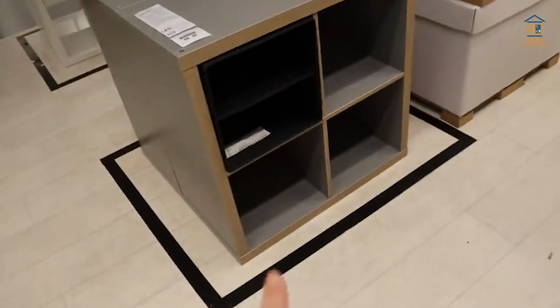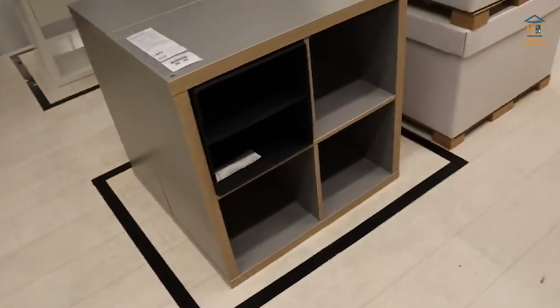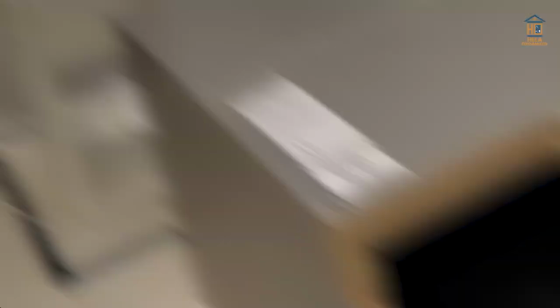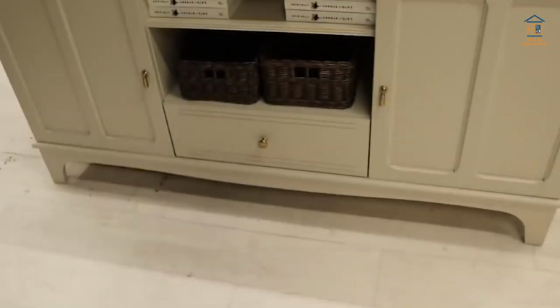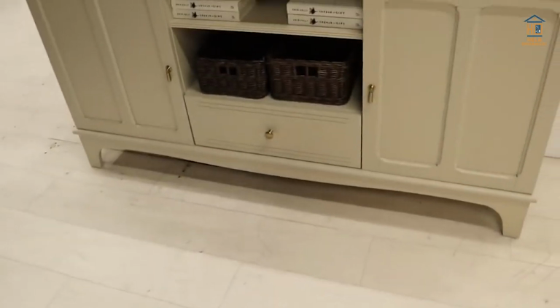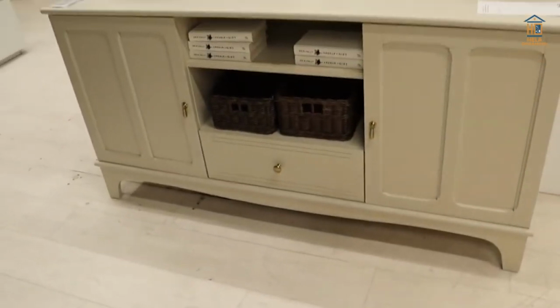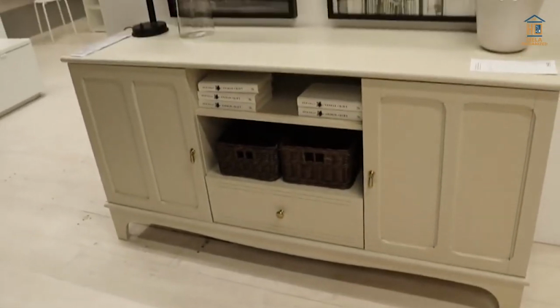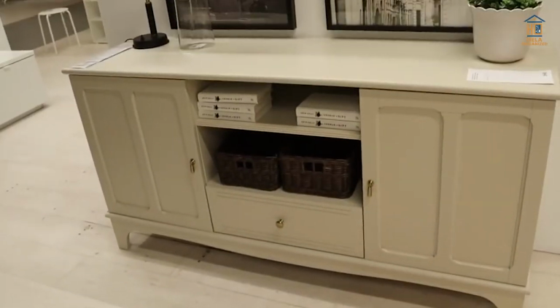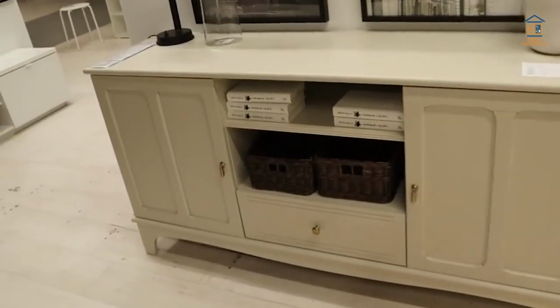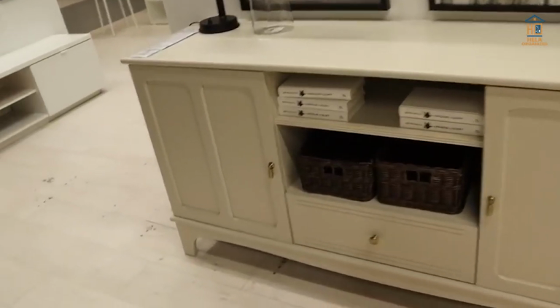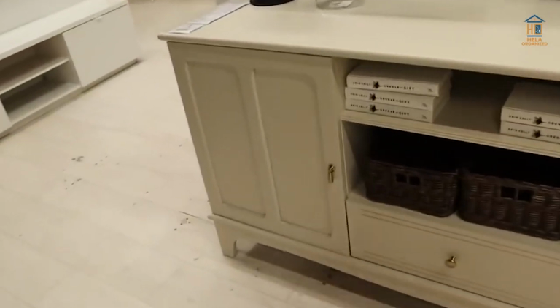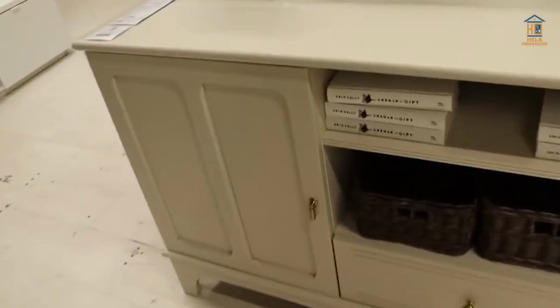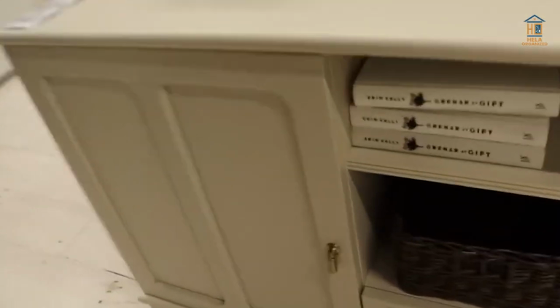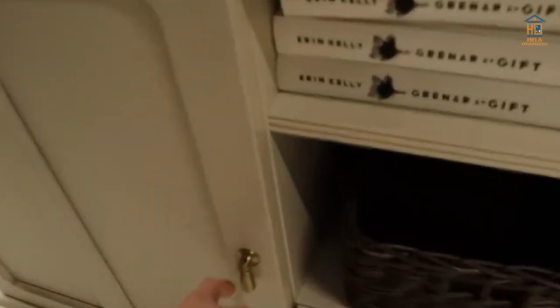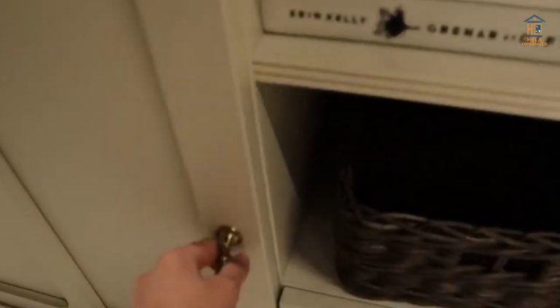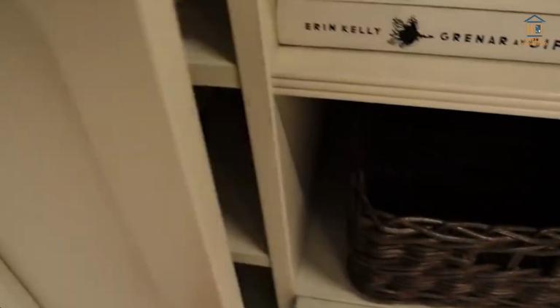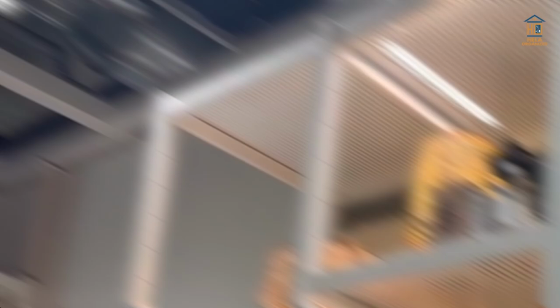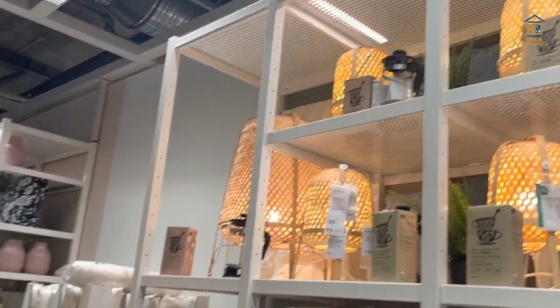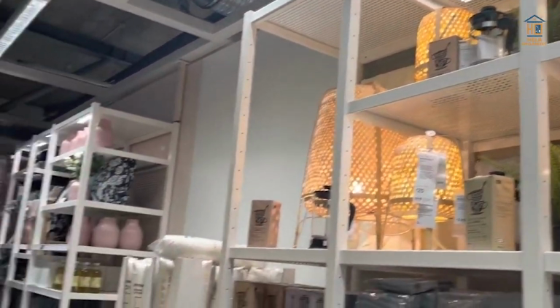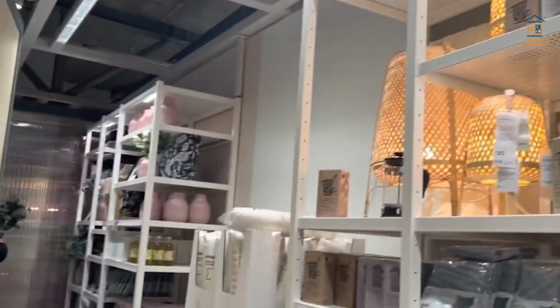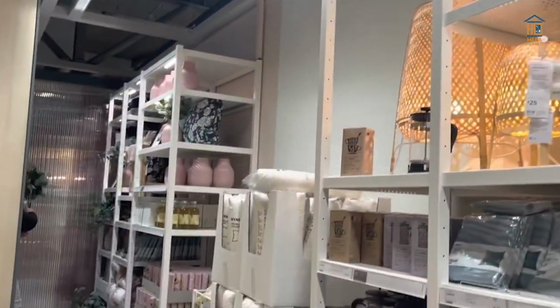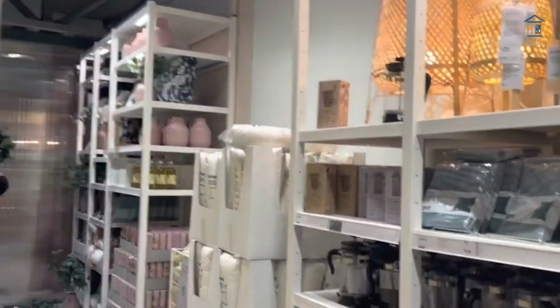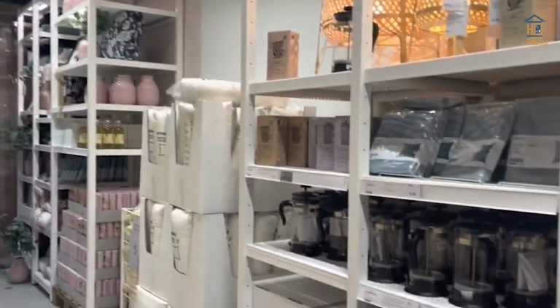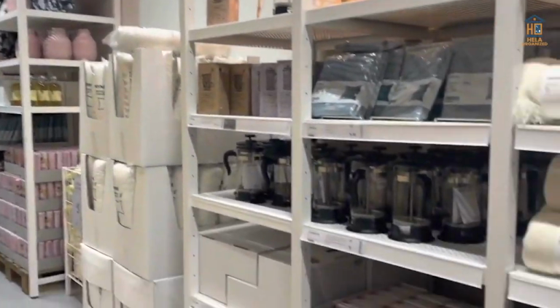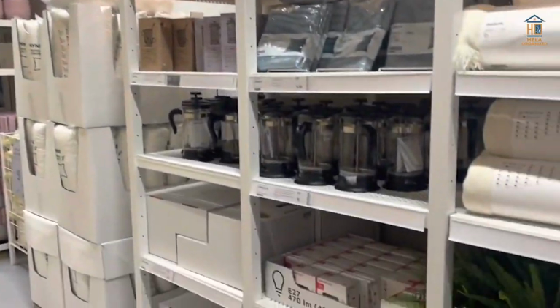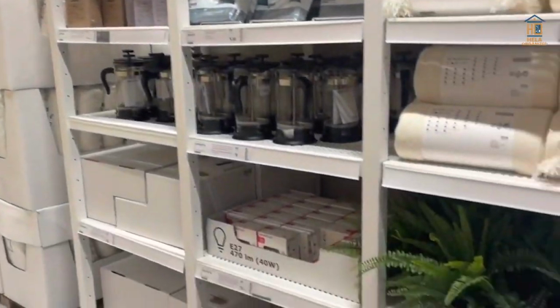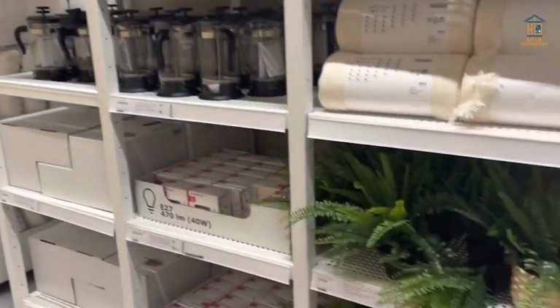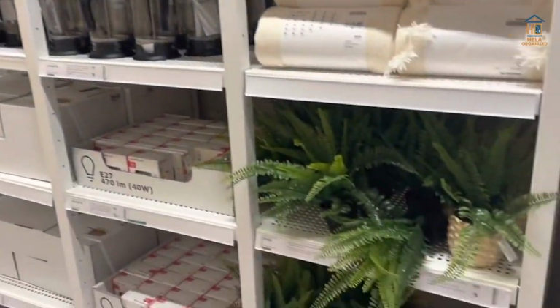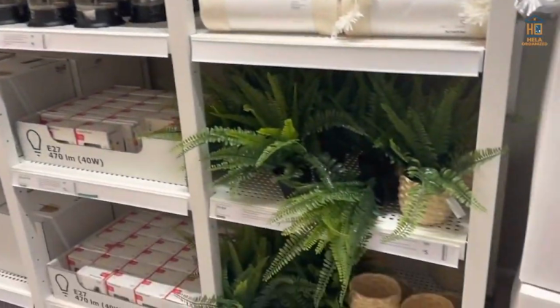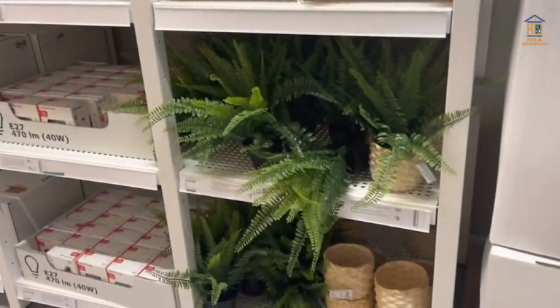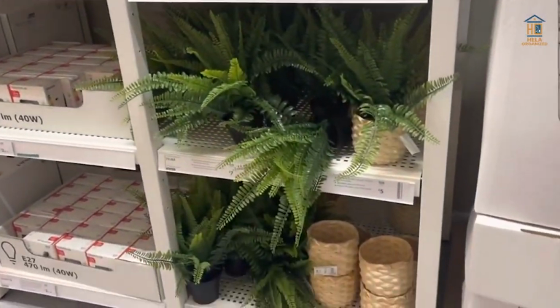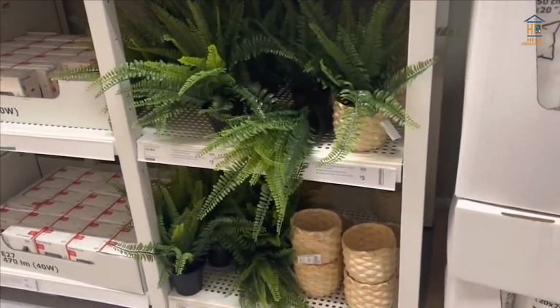IKEA also has a taller cabinet with glass doors on top that's equally beautiful. They also have a matching media unit, bookcase, and desk in the same lovely style.